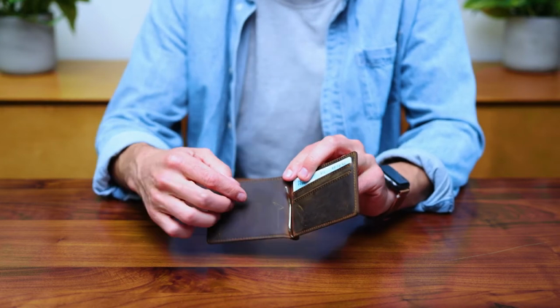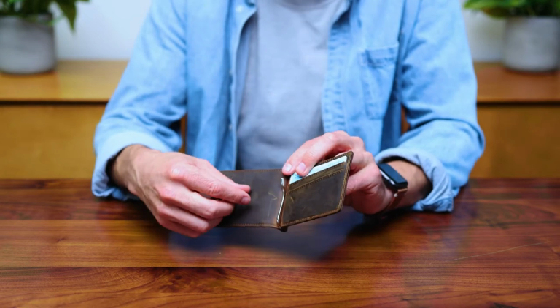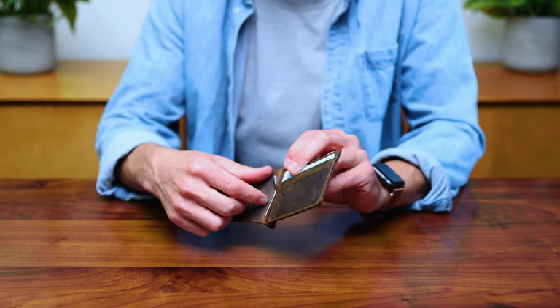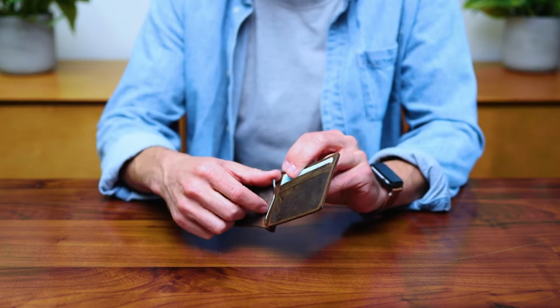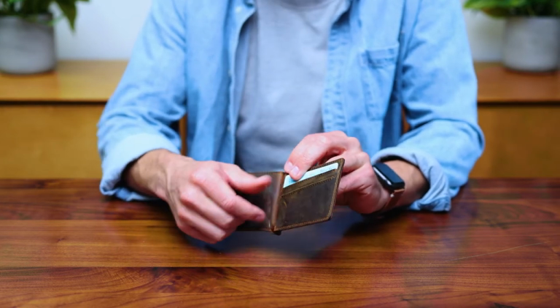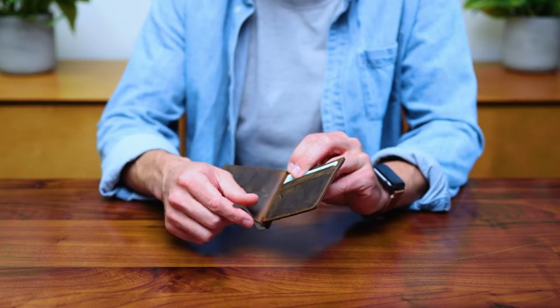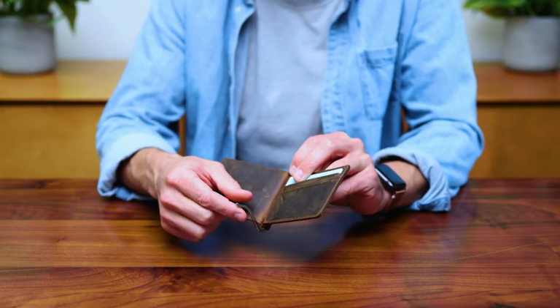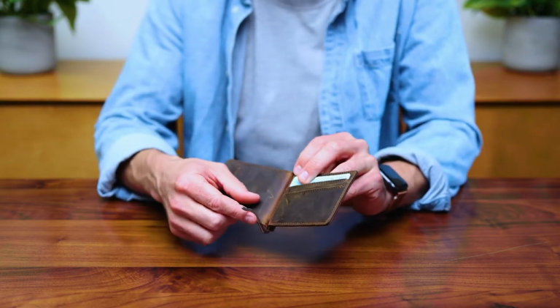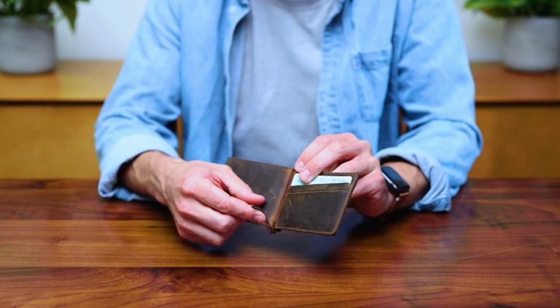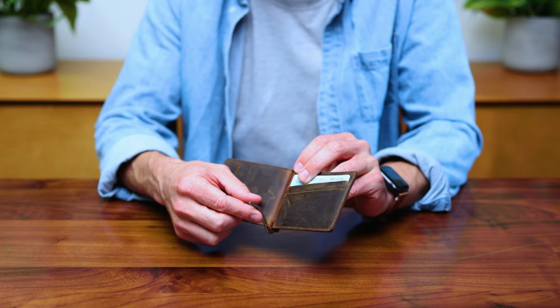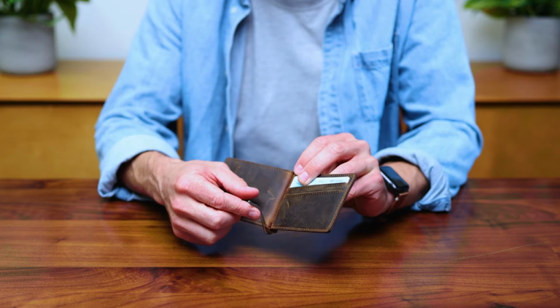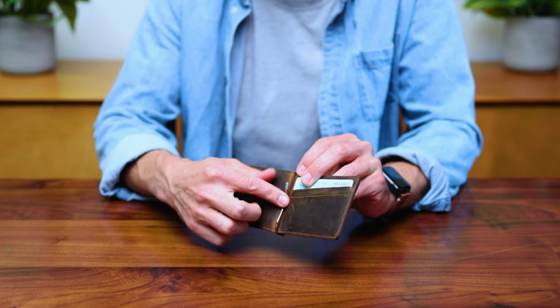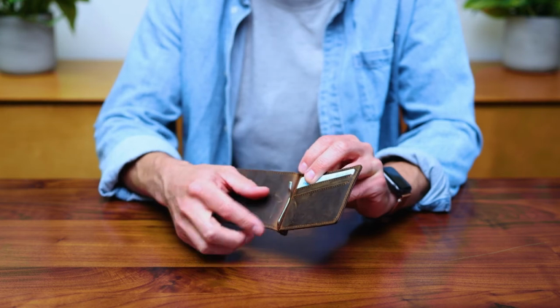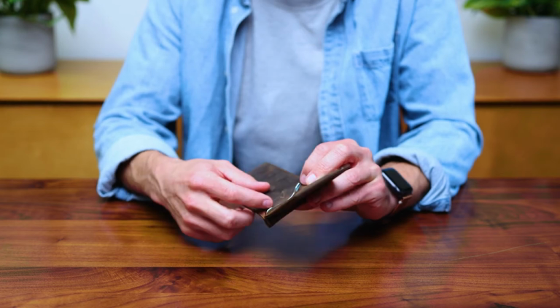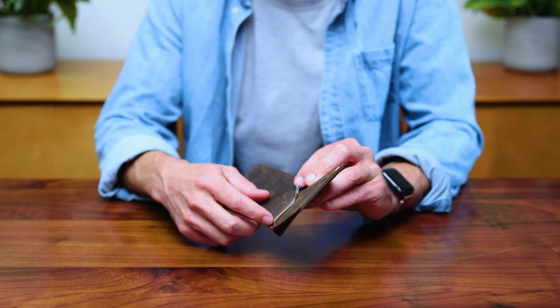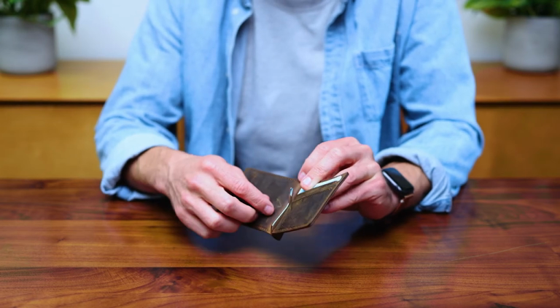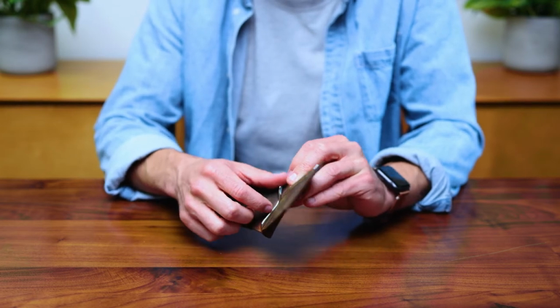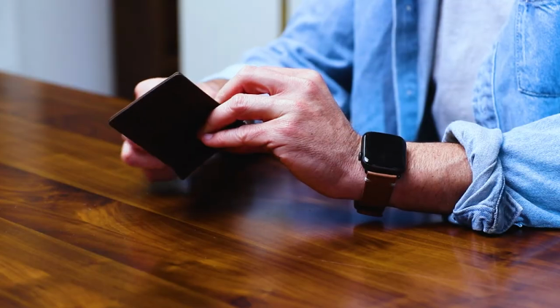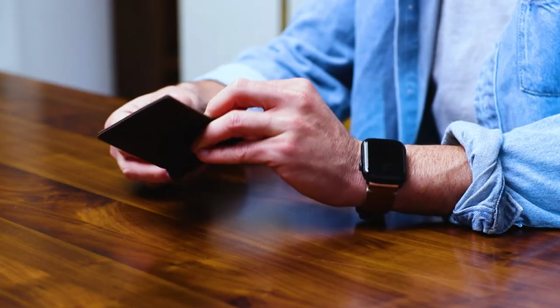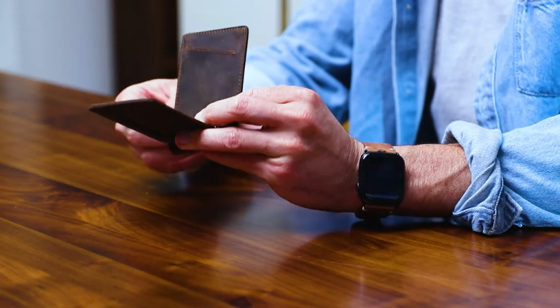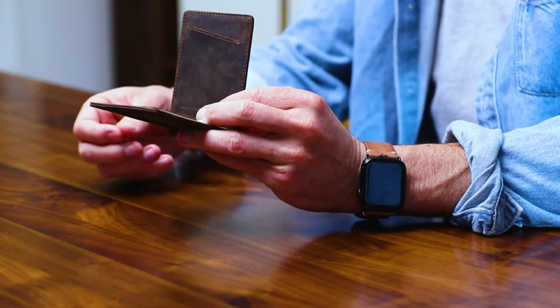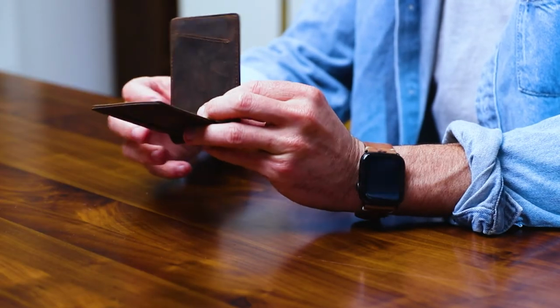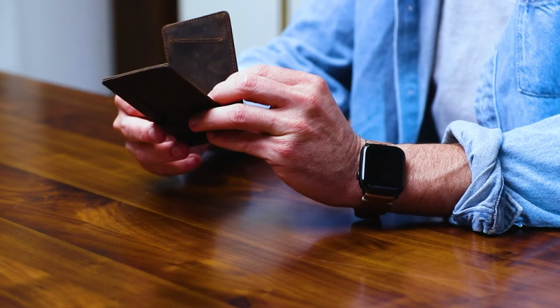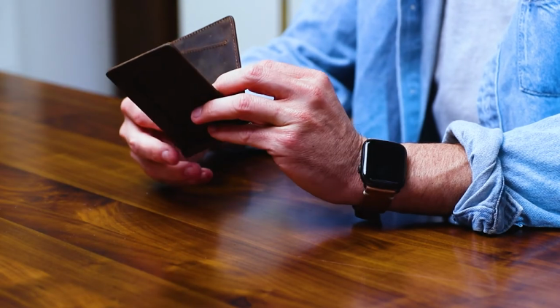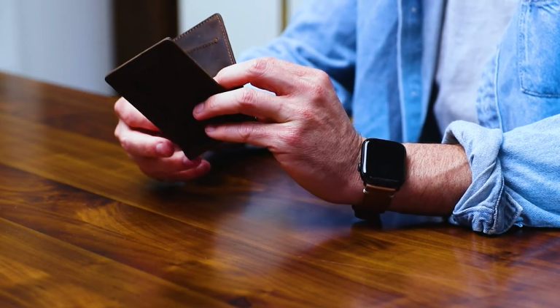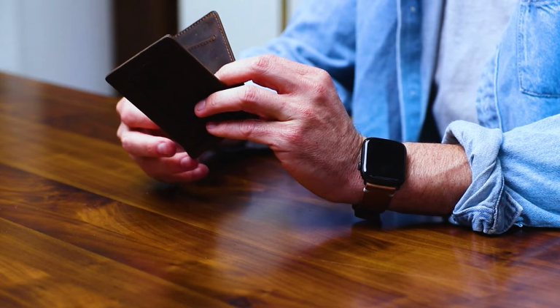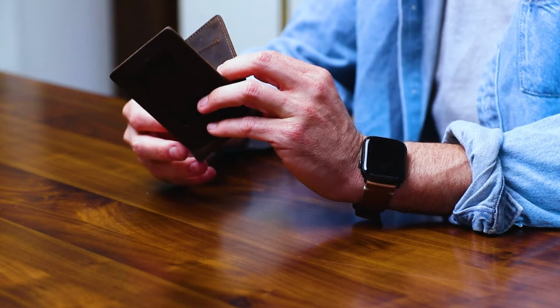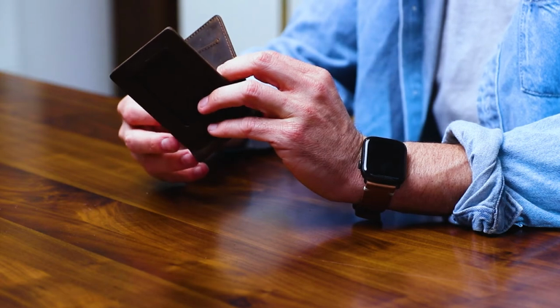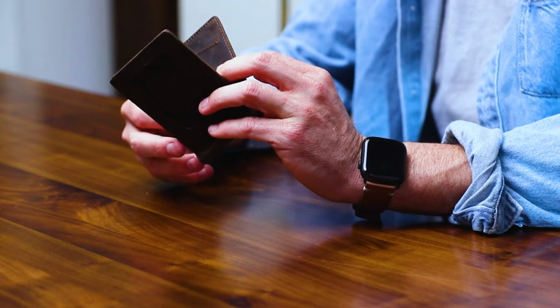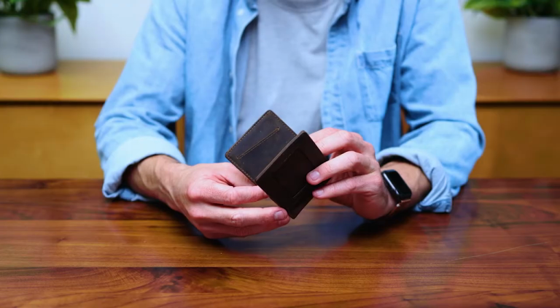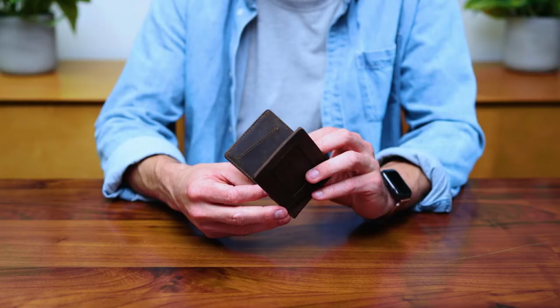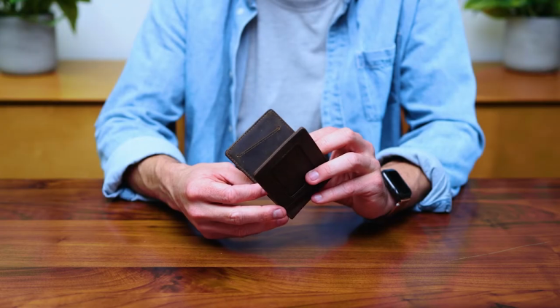There's a money clip in the middle that holds your cash securely. If it ever loosens up over time, feel free to pull it out, twist it righty-tighty, and it should tighten right back into place.